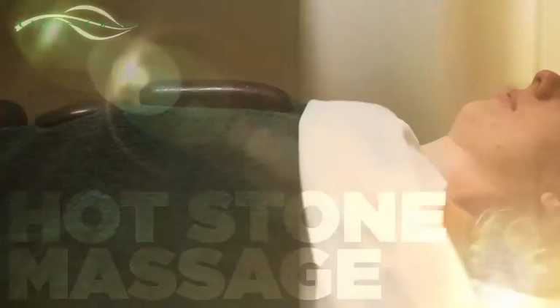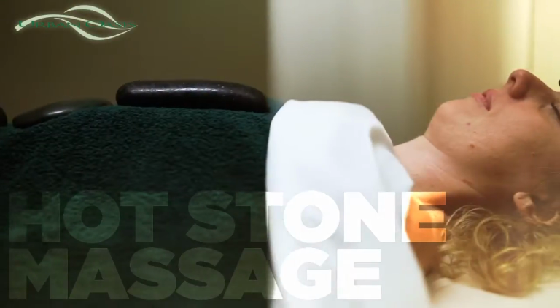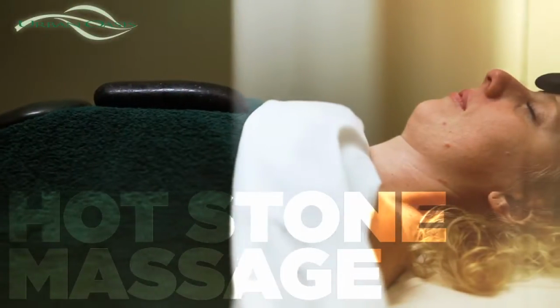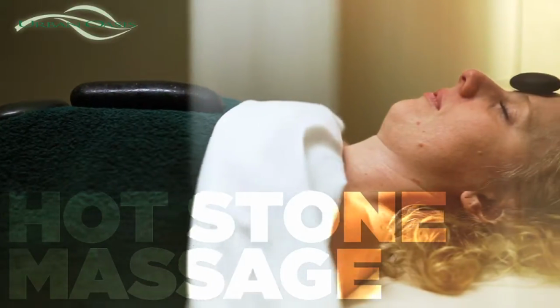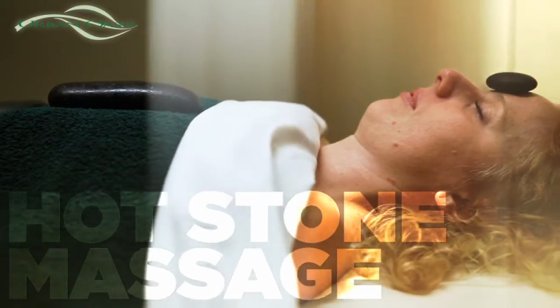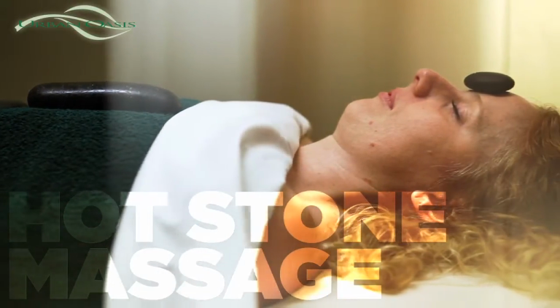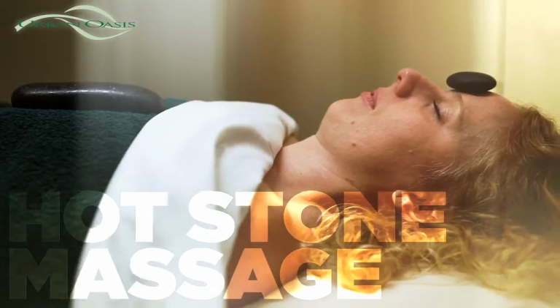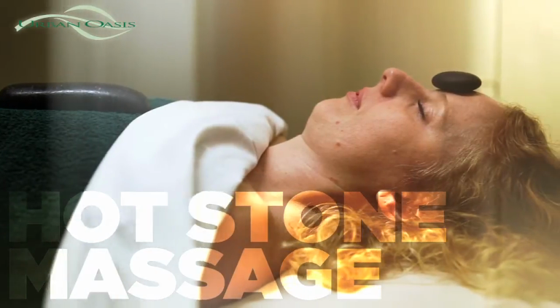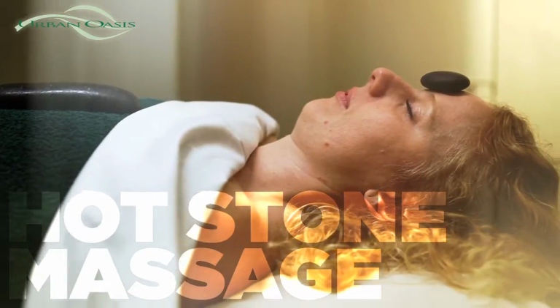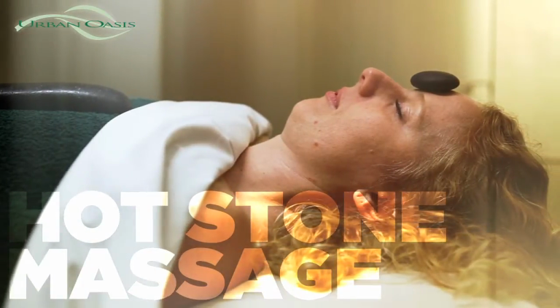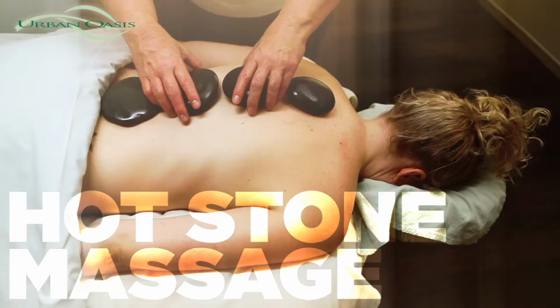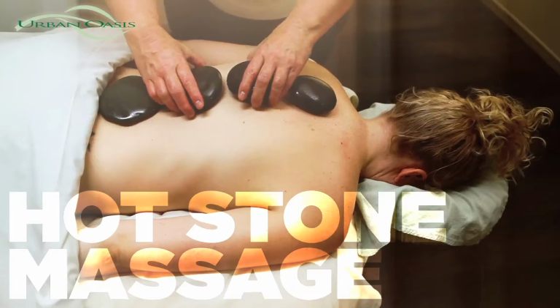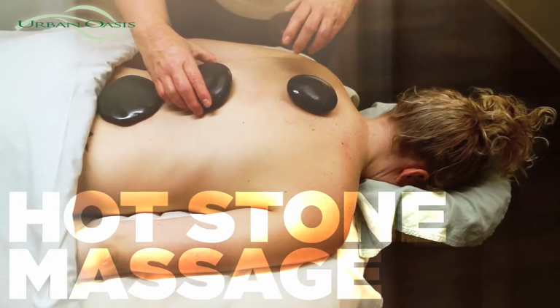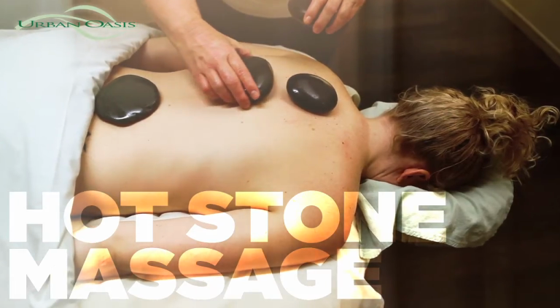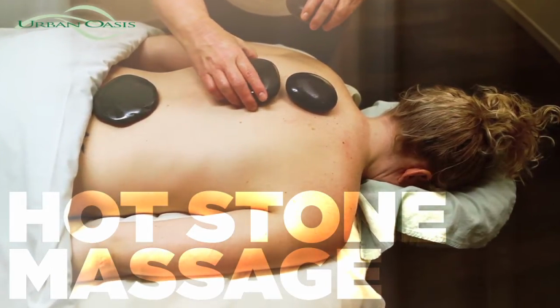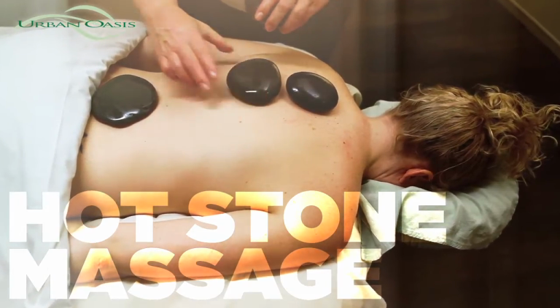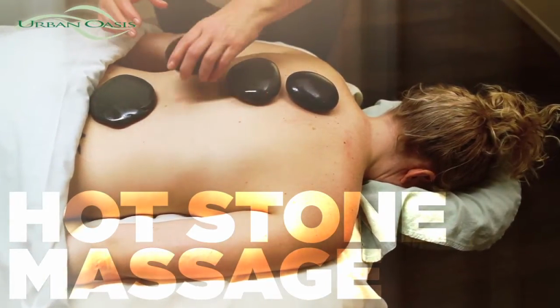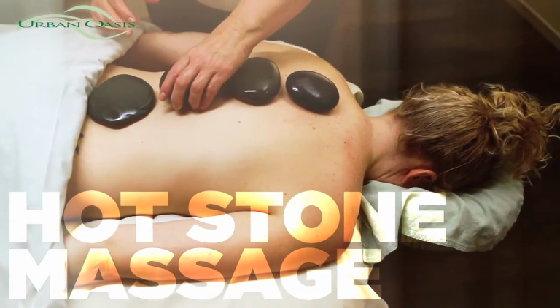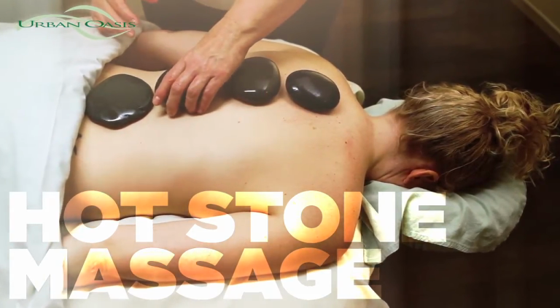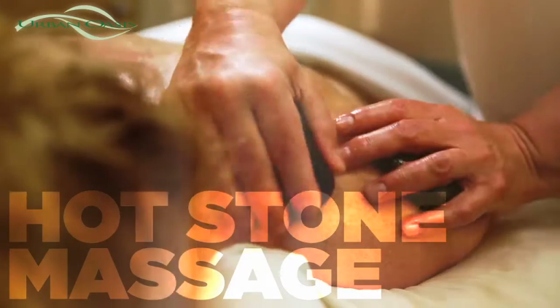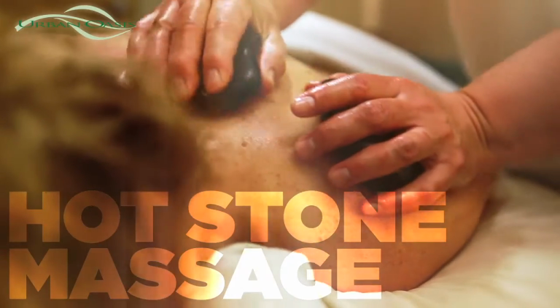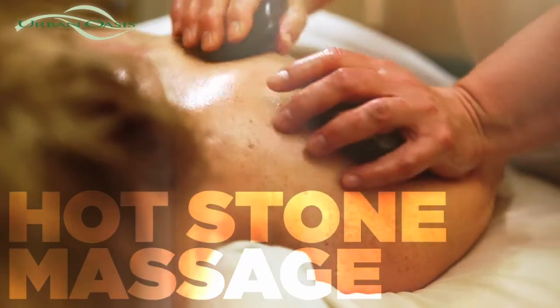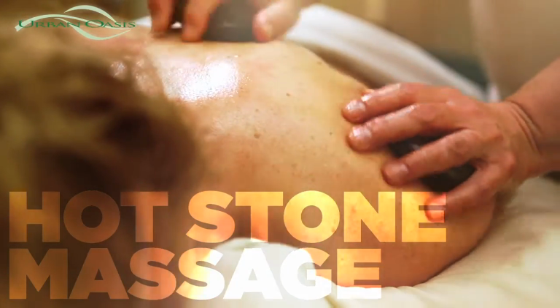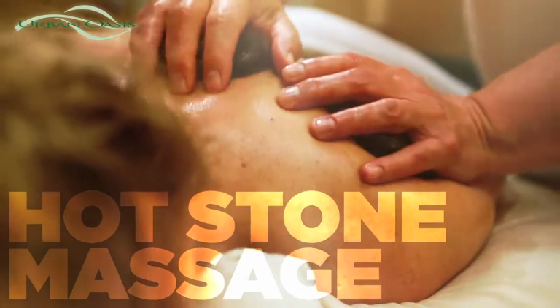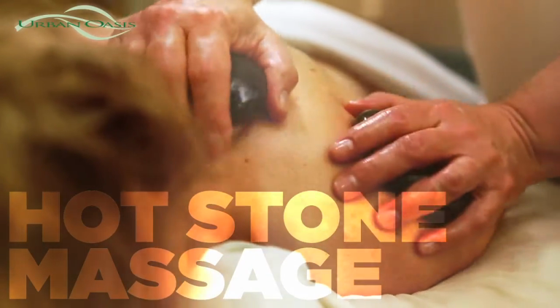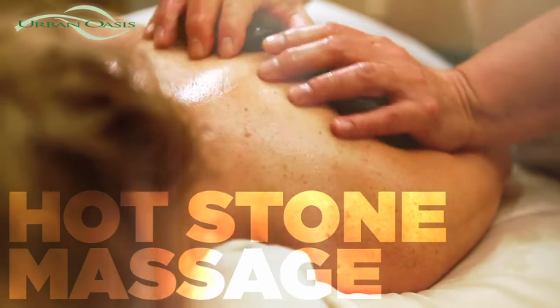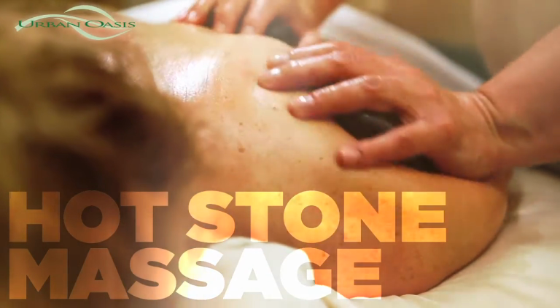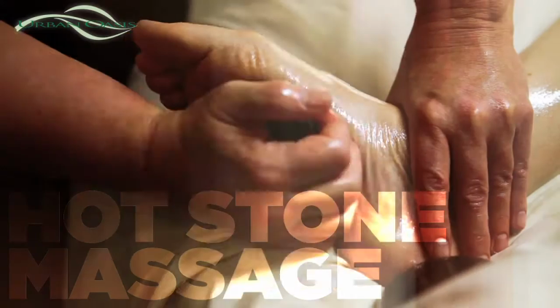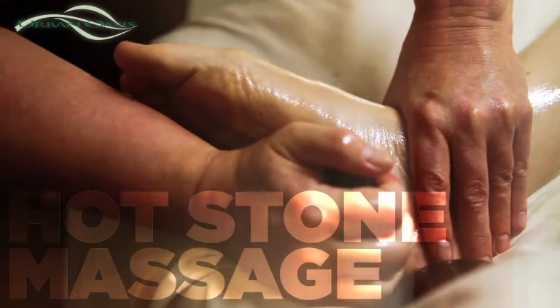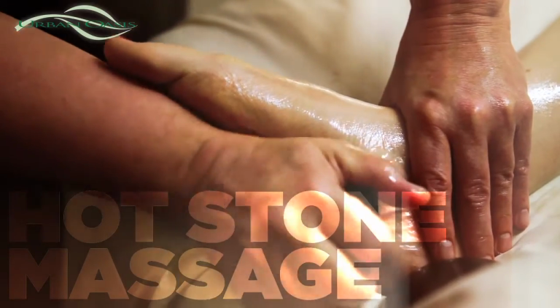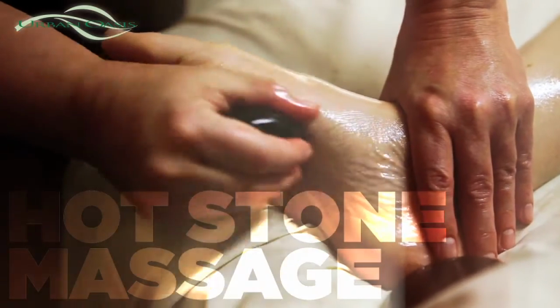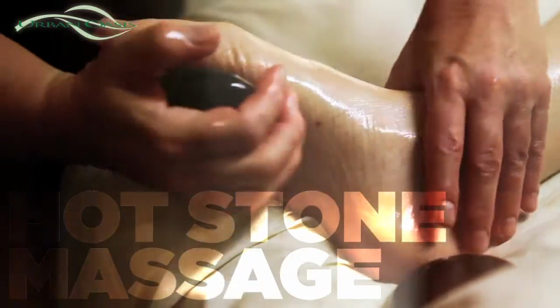During a hot stone massage, the stones serve two purposes. First, the stones are used to heat the tissue and relax the muscles. Second, the stones are used as an extension of the therapist's hands to enhance the massage.